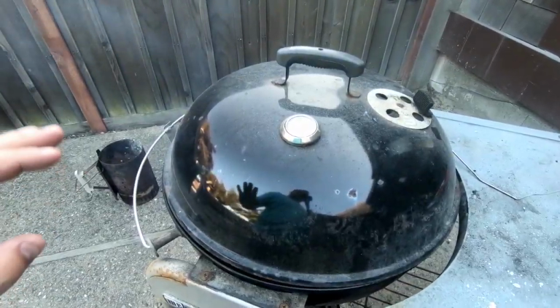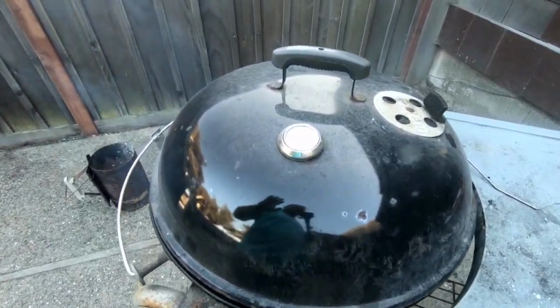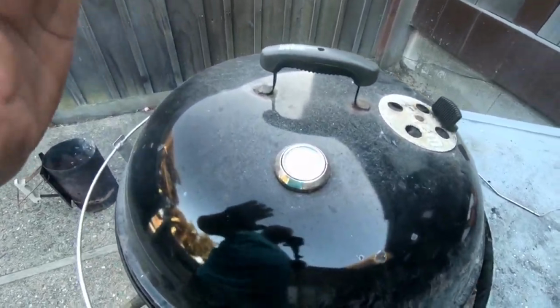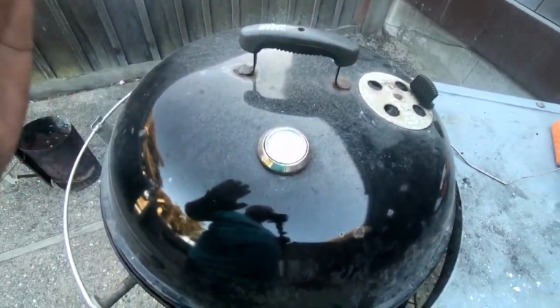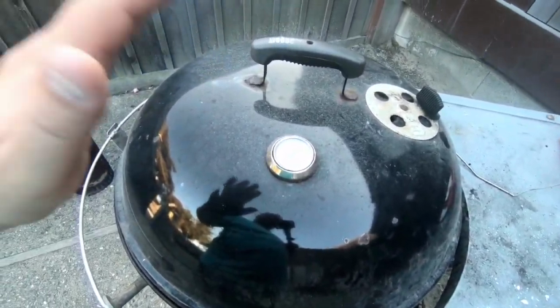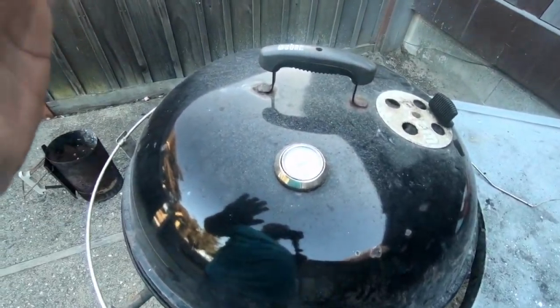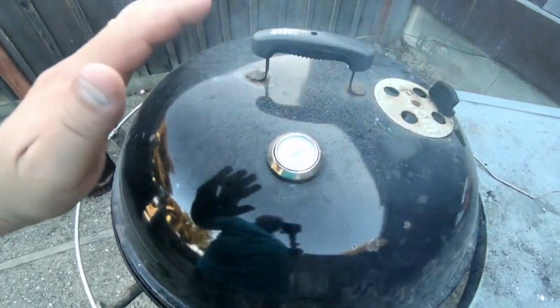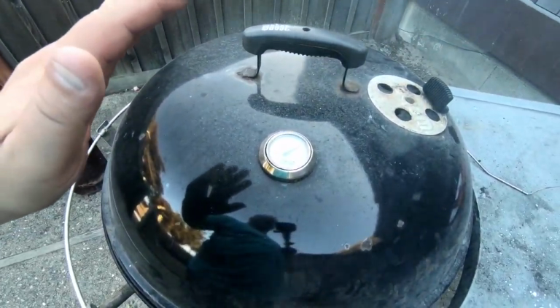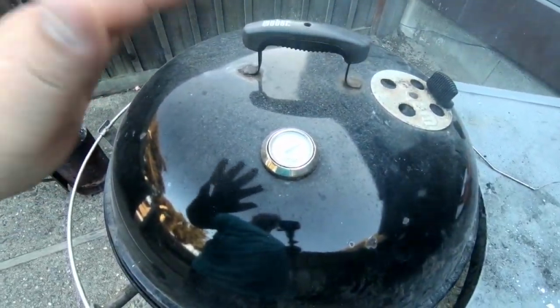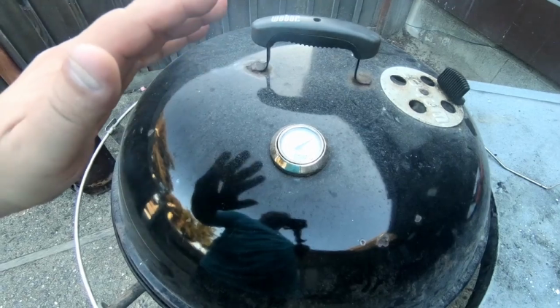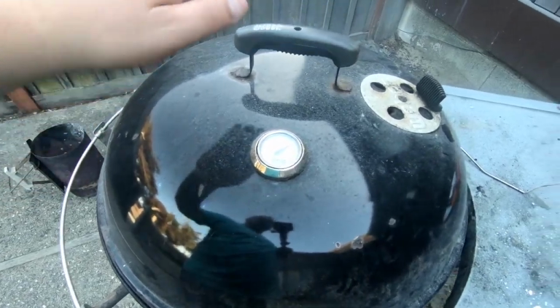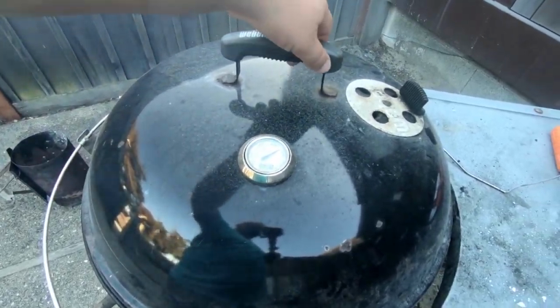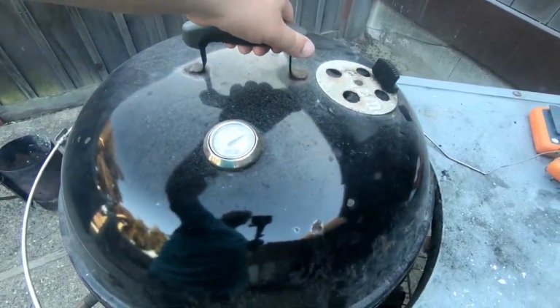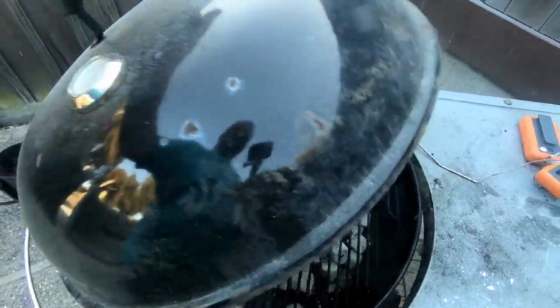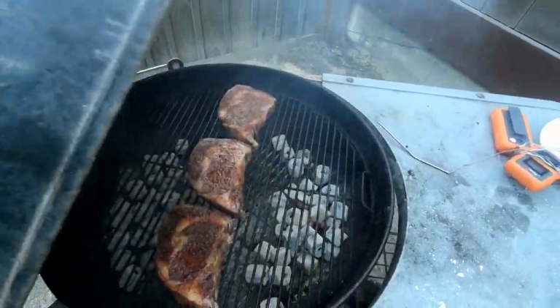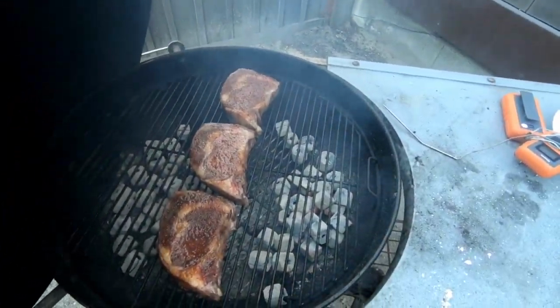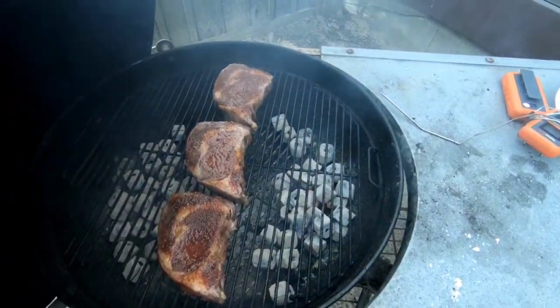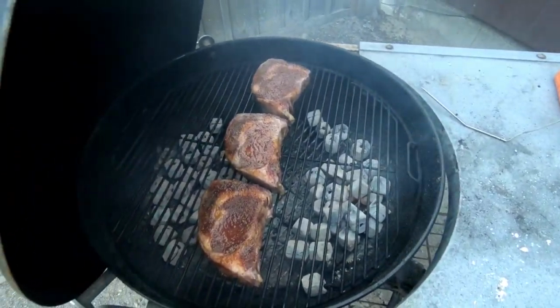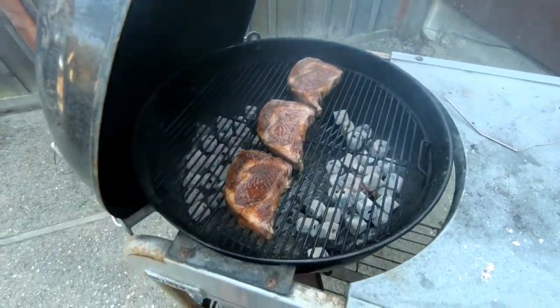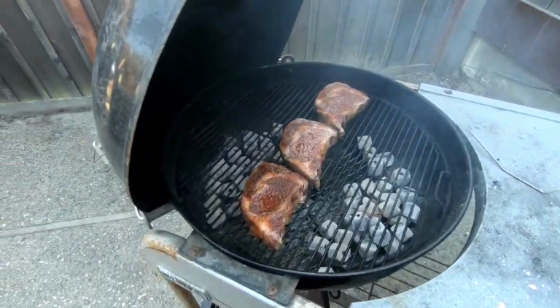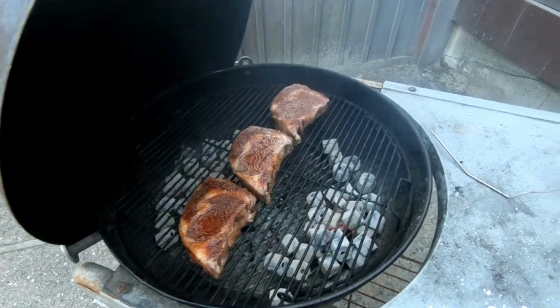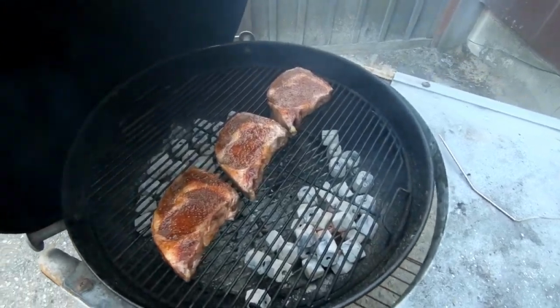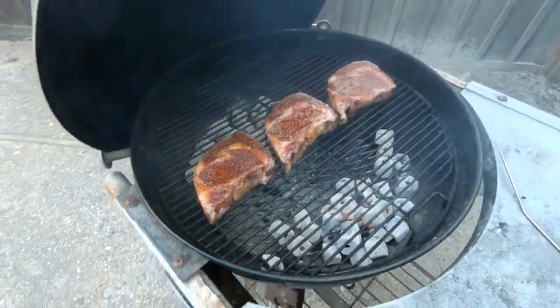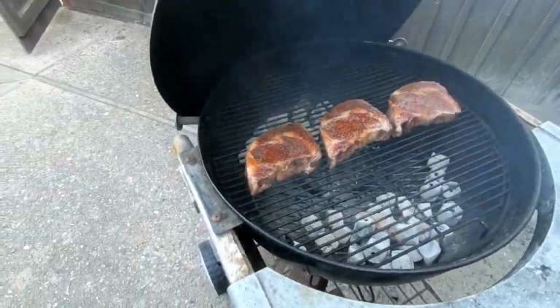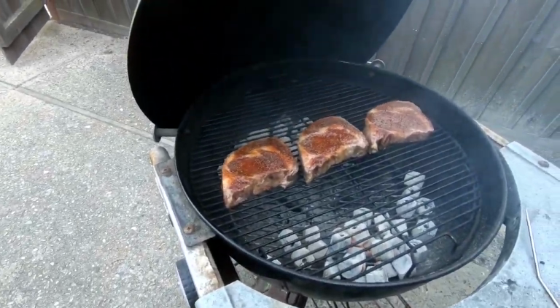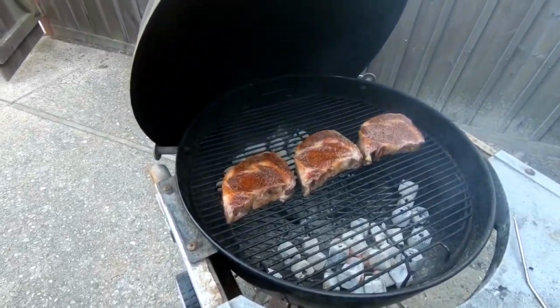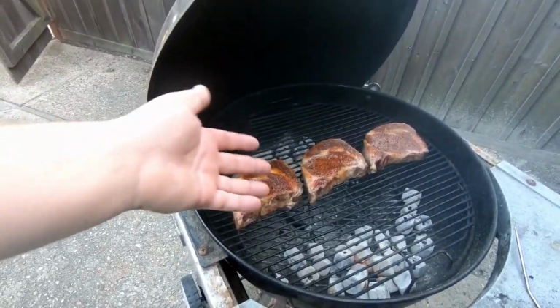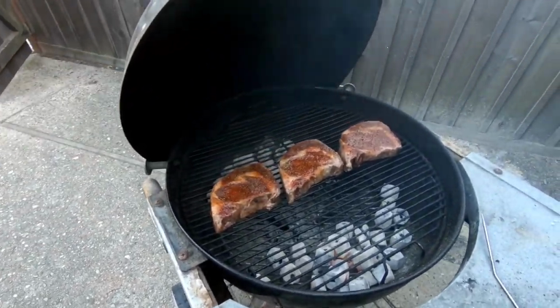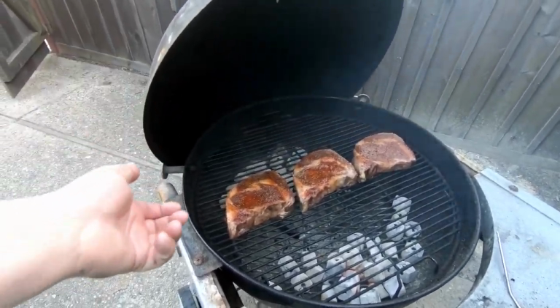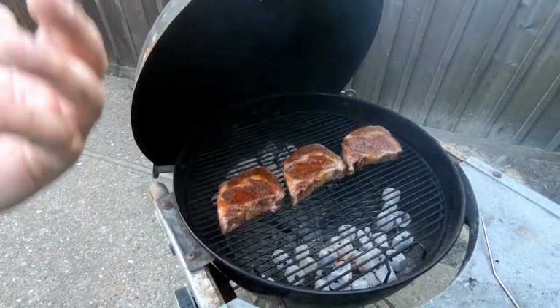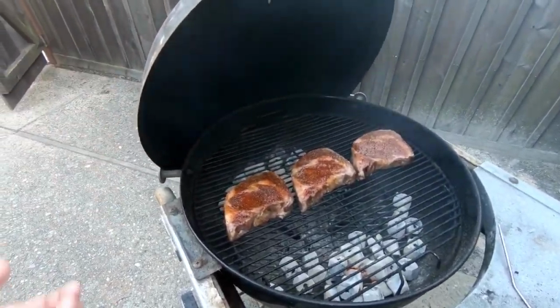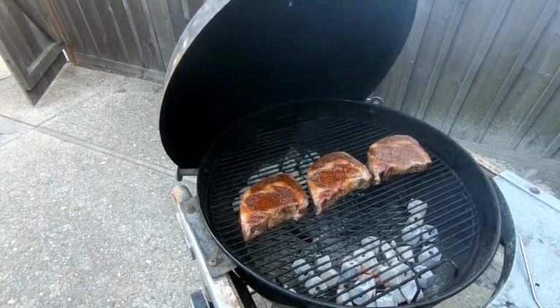Now if your temperature goes above your intended cooking range, don't panic — simply remove the lid, let it breathe a little bit, and get that nice temperature flux going.